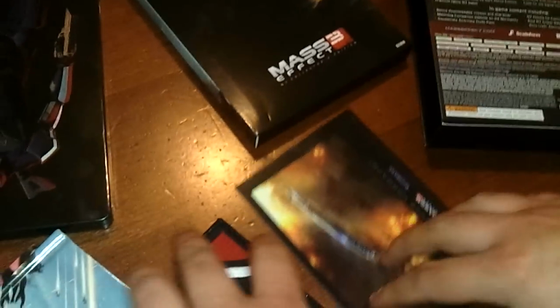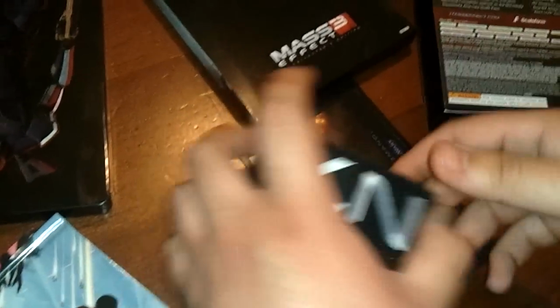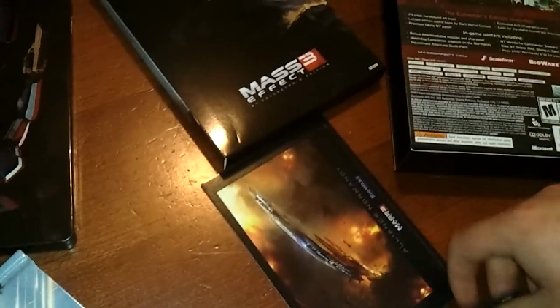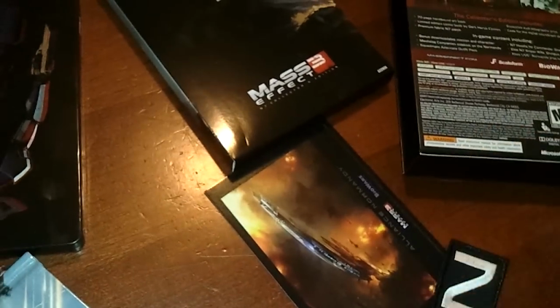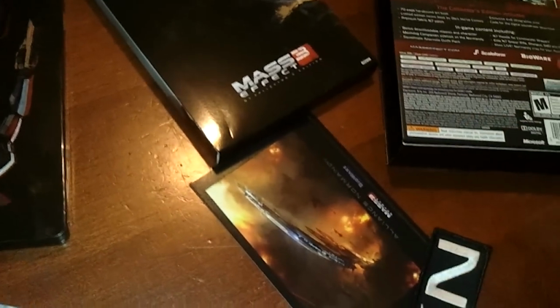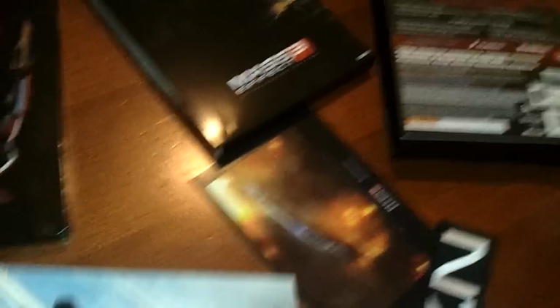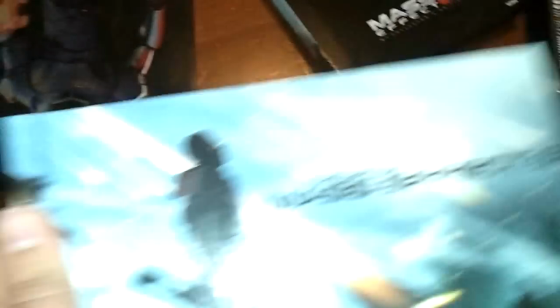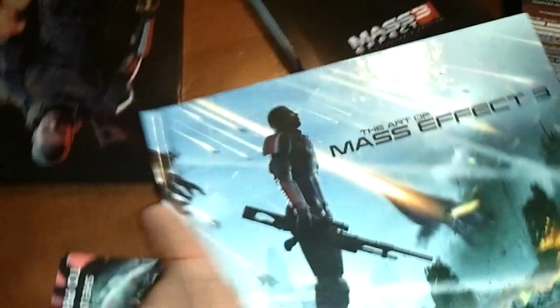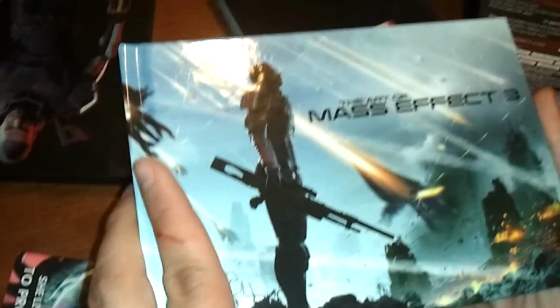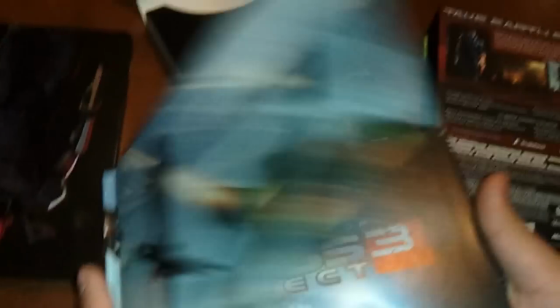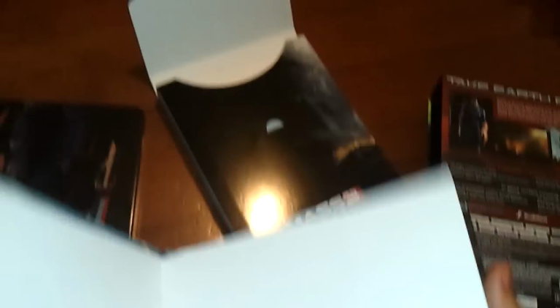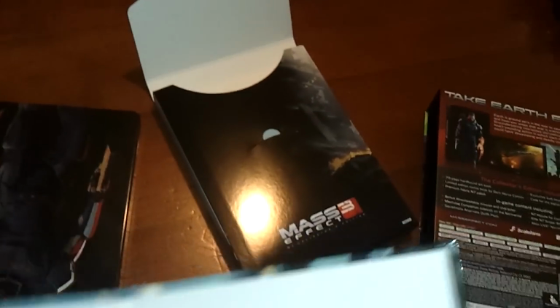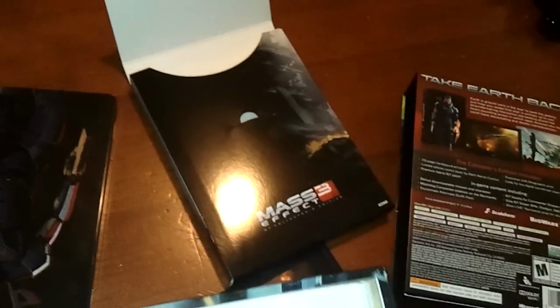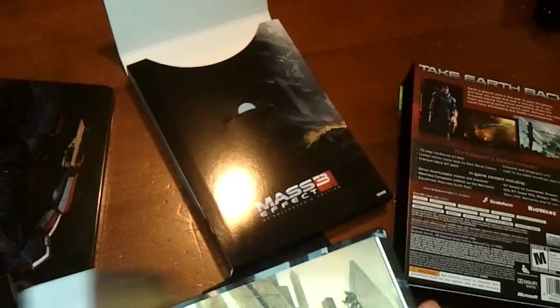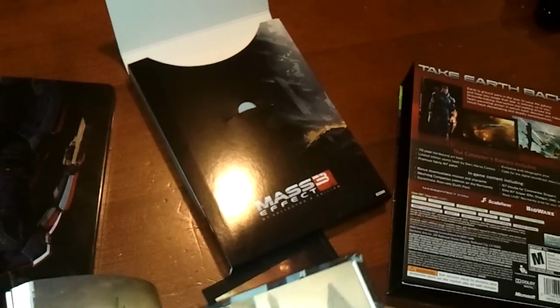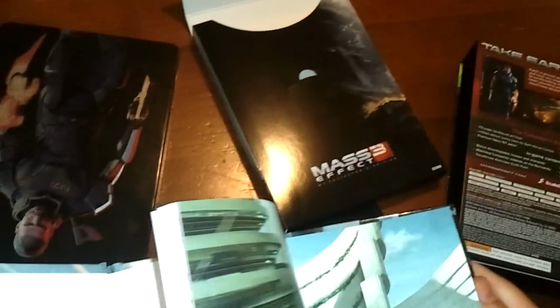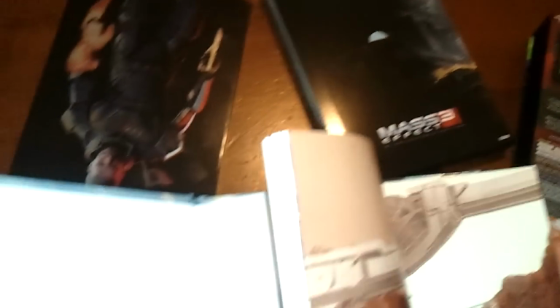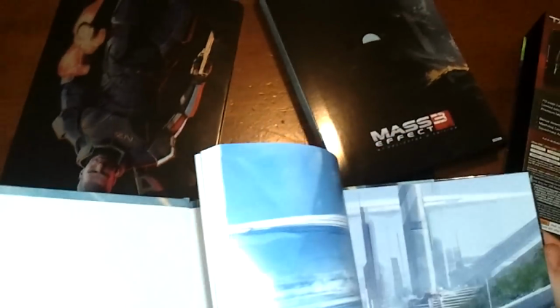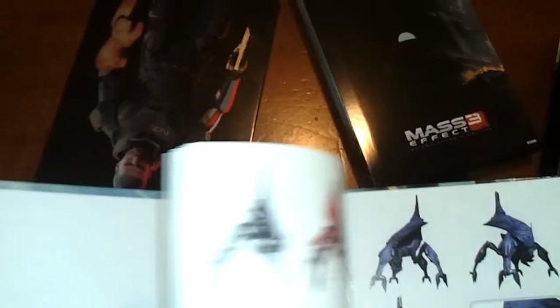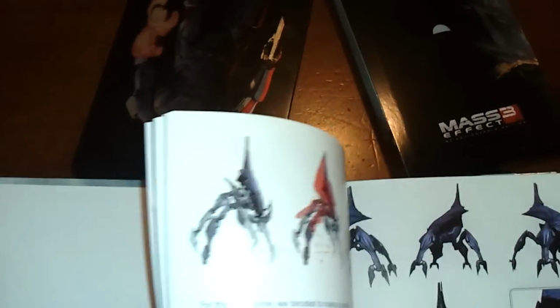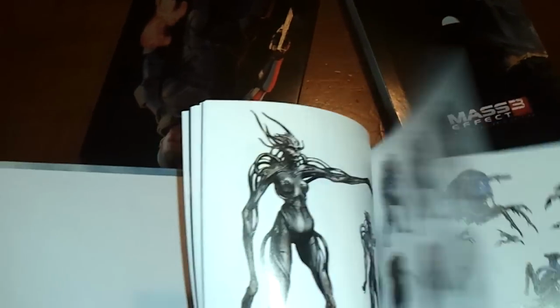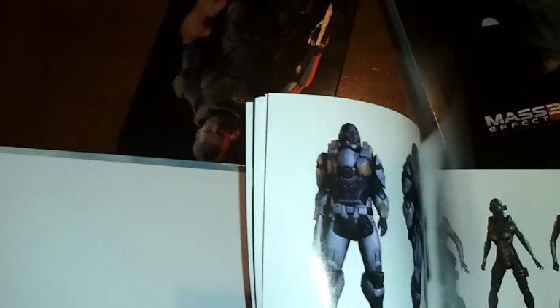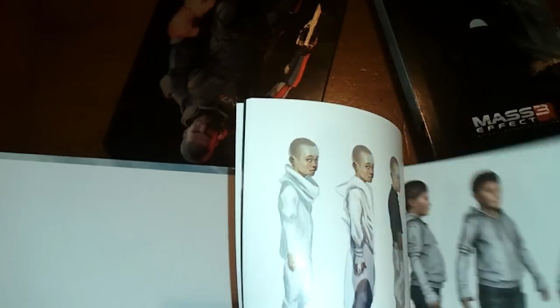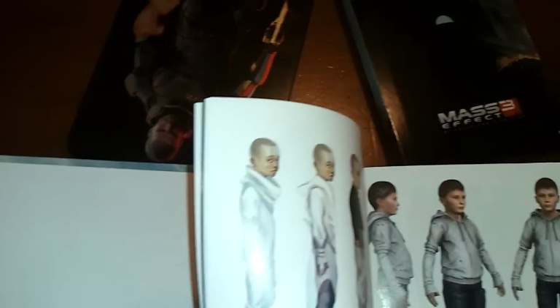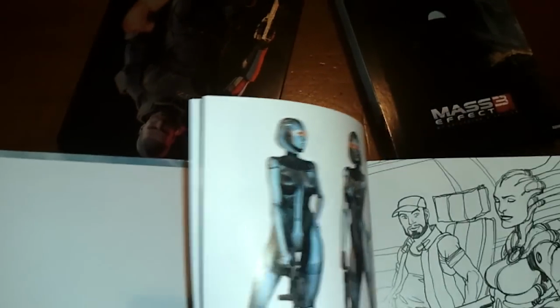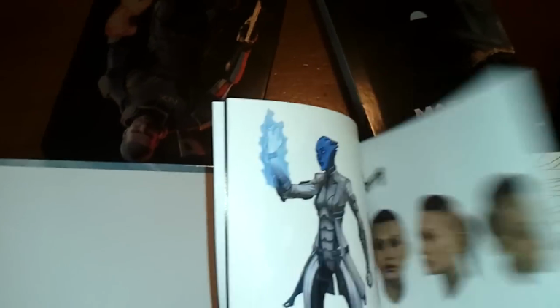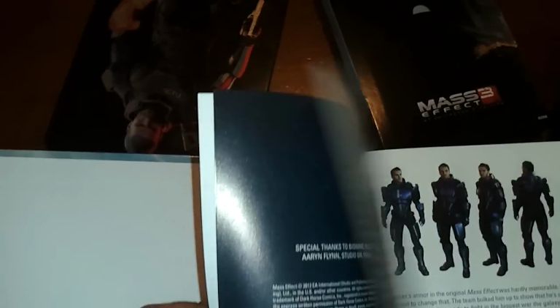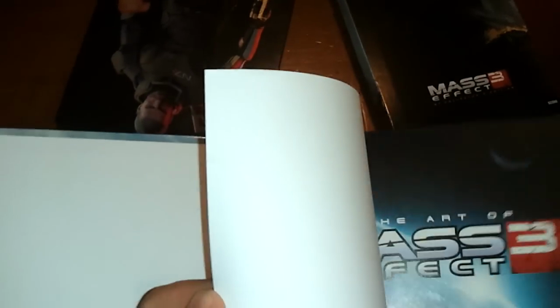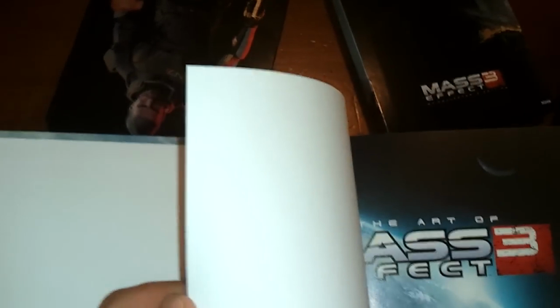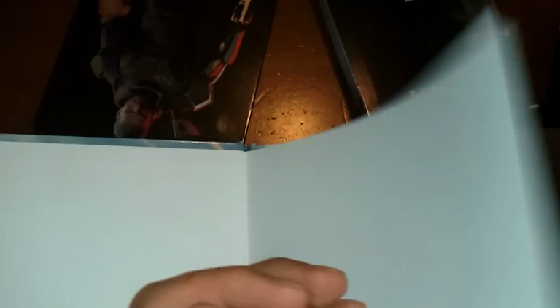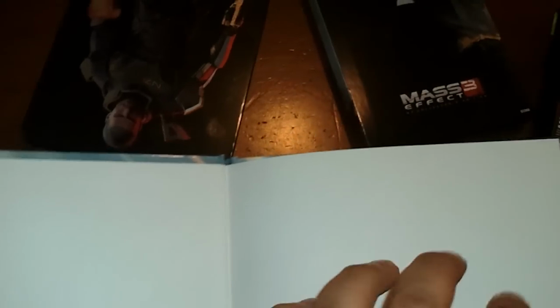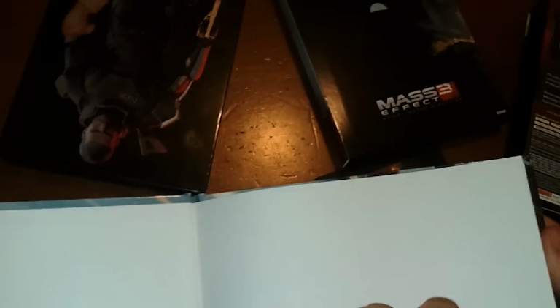It's Velcro so you can stick it on things and pretend to say 'I'm Commander Shepard.' This is the art book. I think I accidentally read a spoiler in this art book, so I'd advise you — if you ever get the art book — never to read it before you play the game. I just wanted to look at the pretty art and I got spoiled.